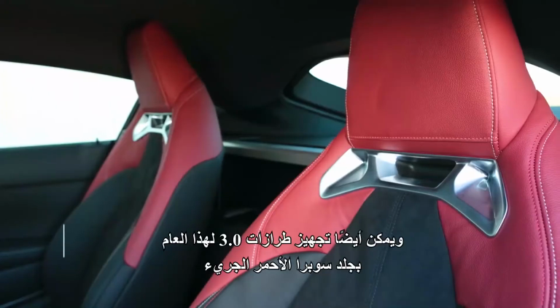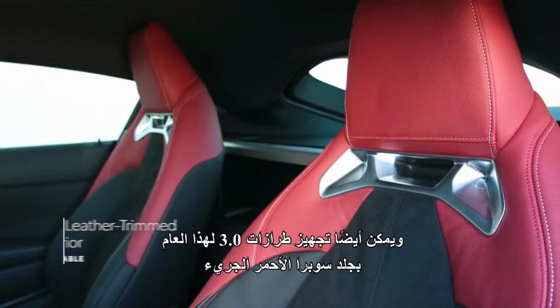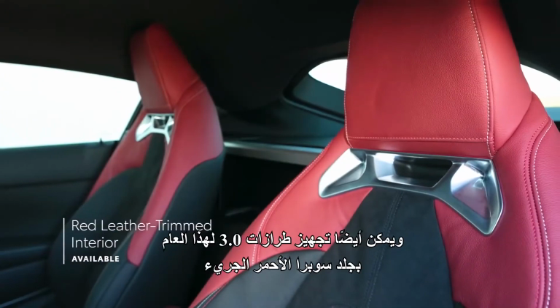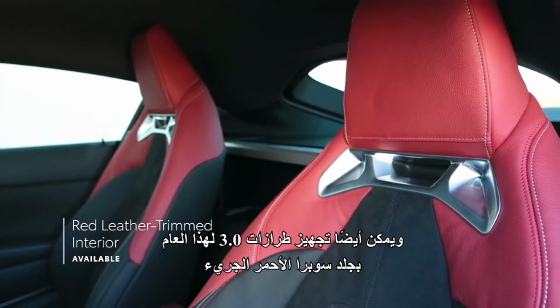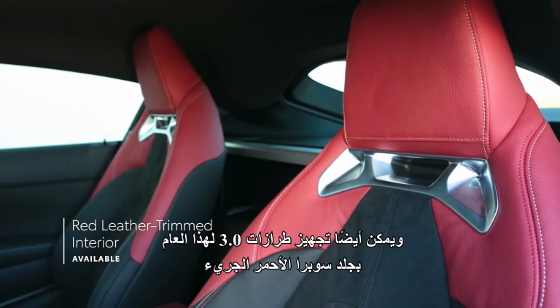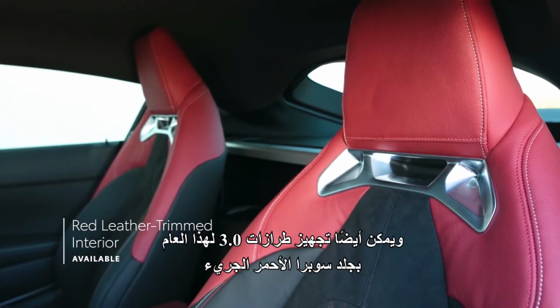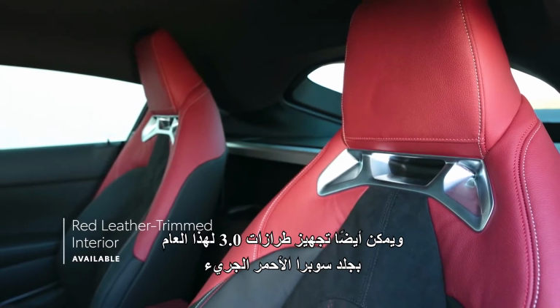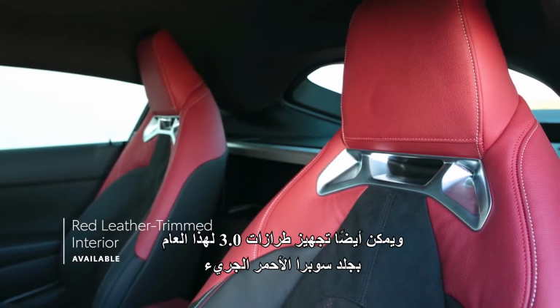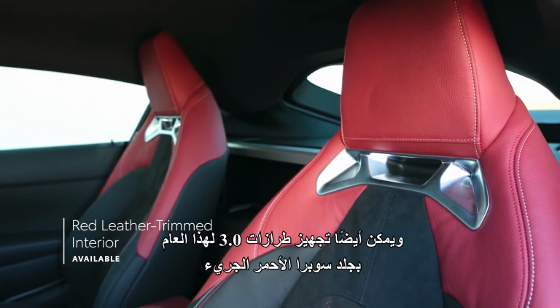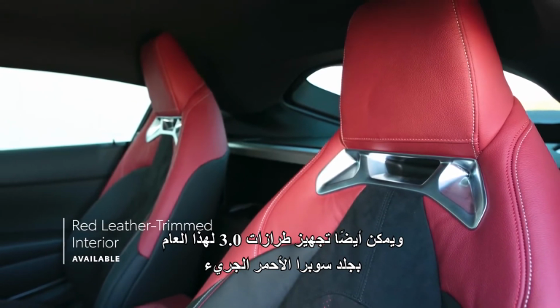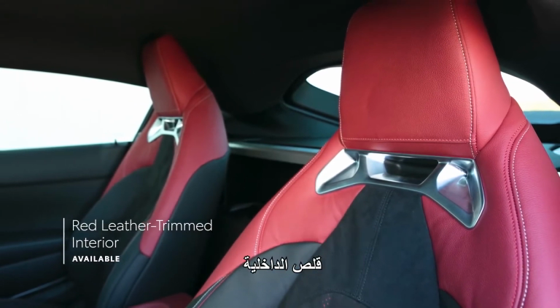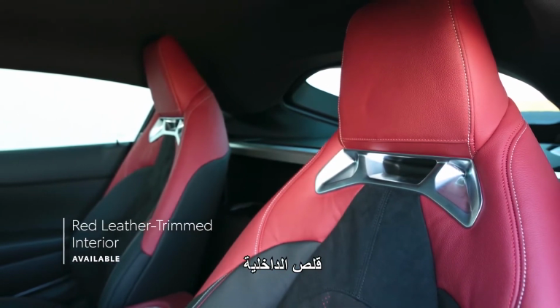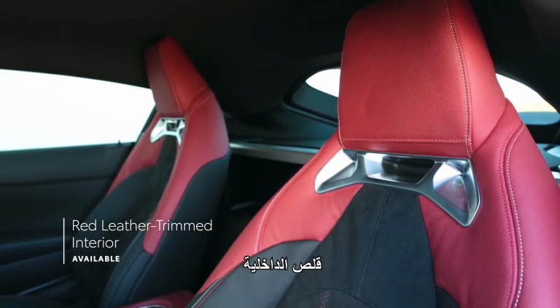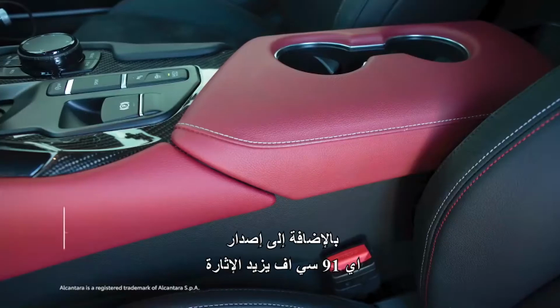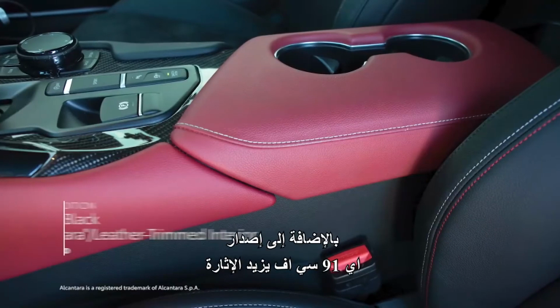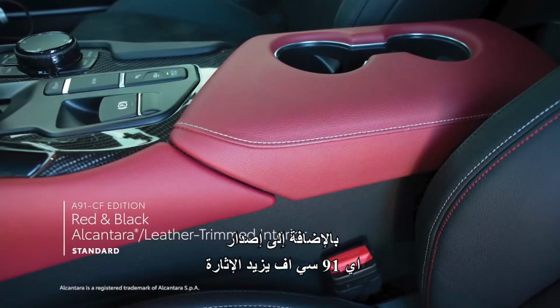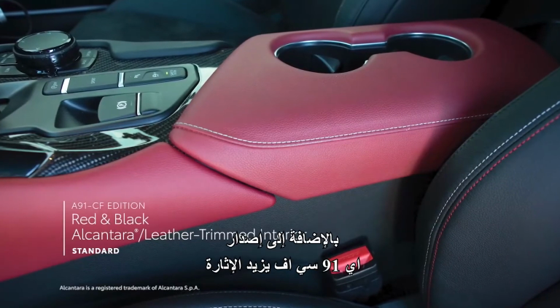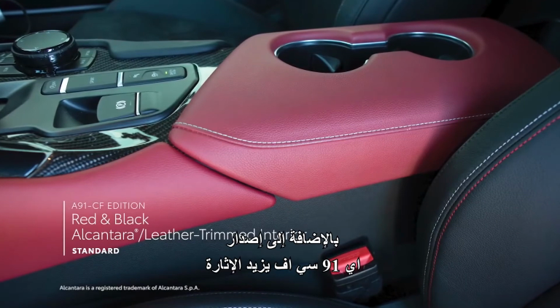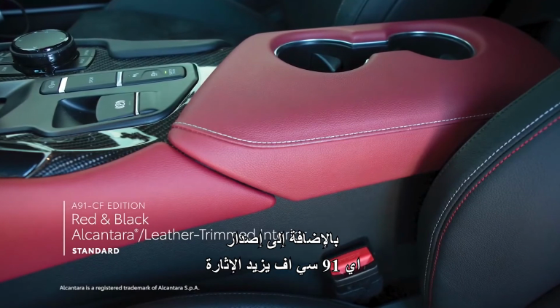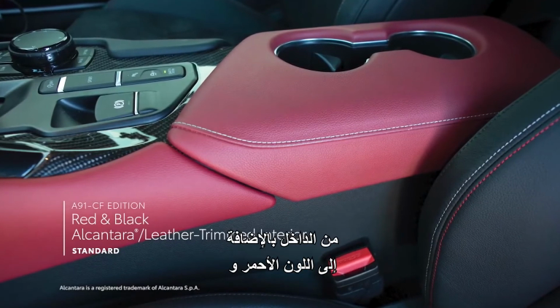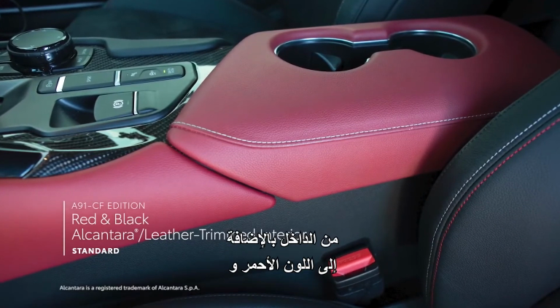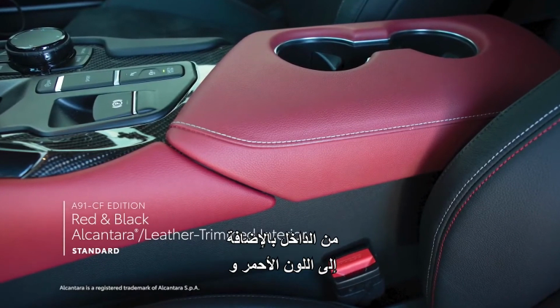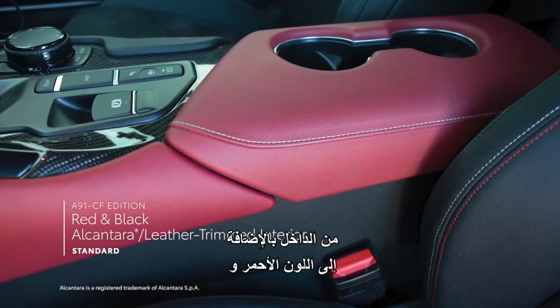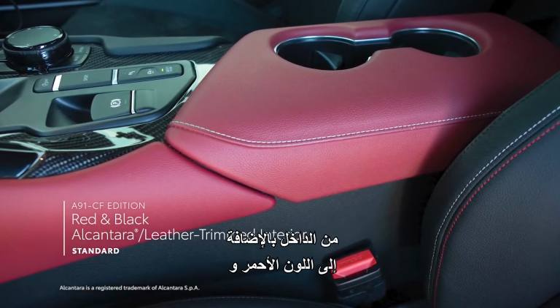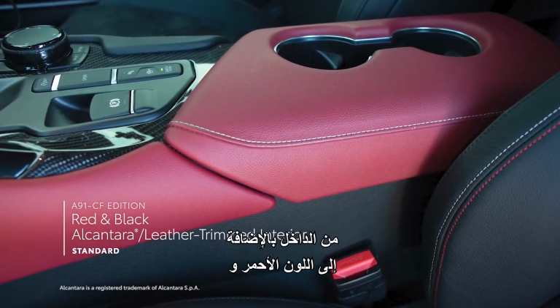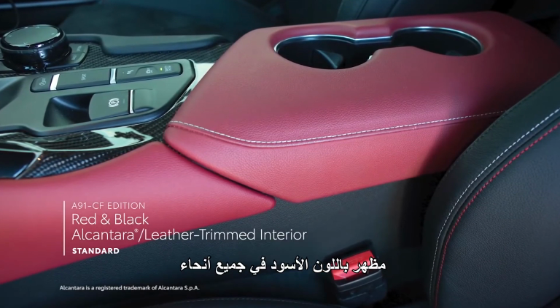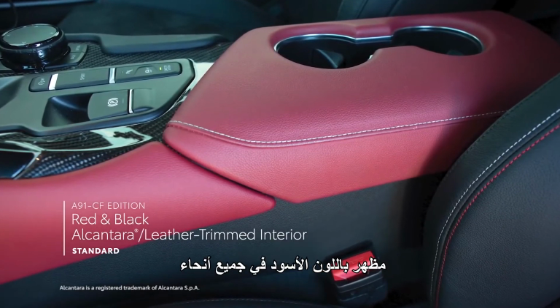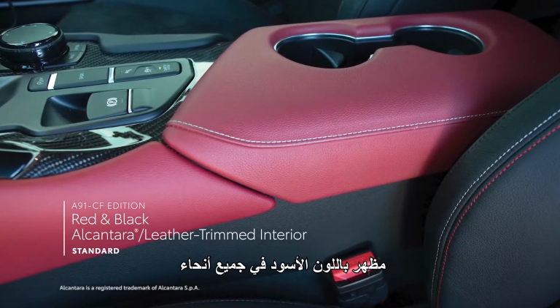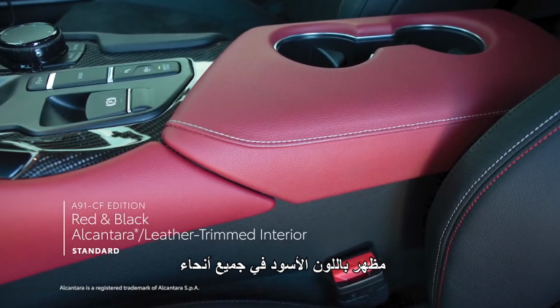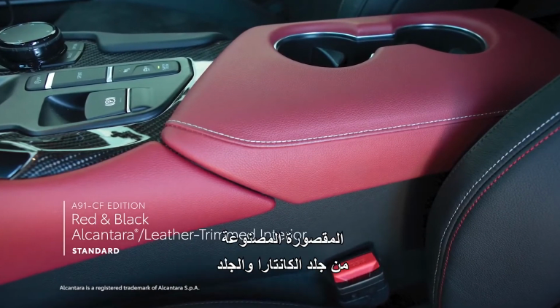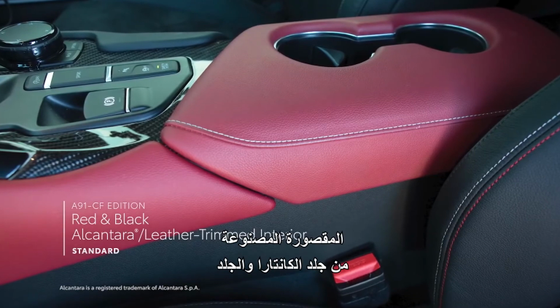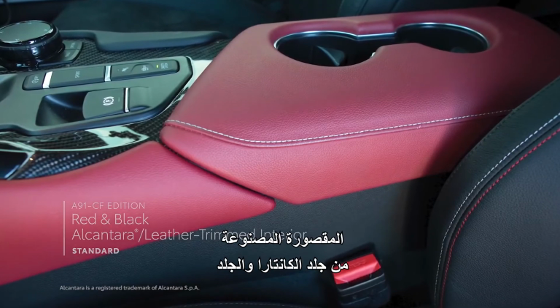This year, 3.0 models can also be outfitted with Supra's bold red leather-trimmed interior. Plus, the A91CF edition revs up the excitement inside as well, with a red and black theme throughout its Alcantara and leather-trimmed cabin.